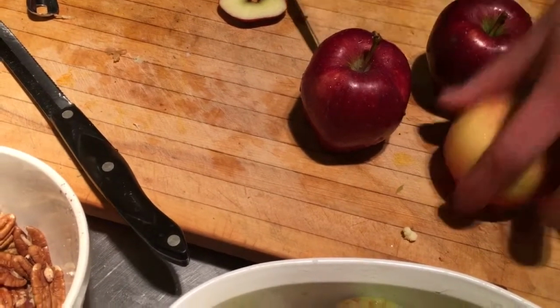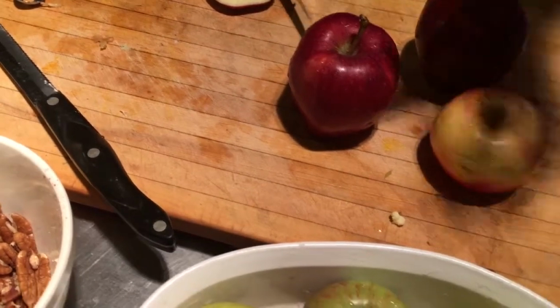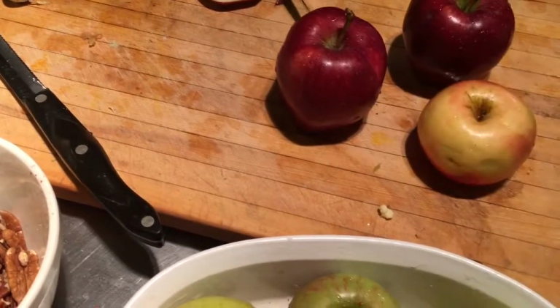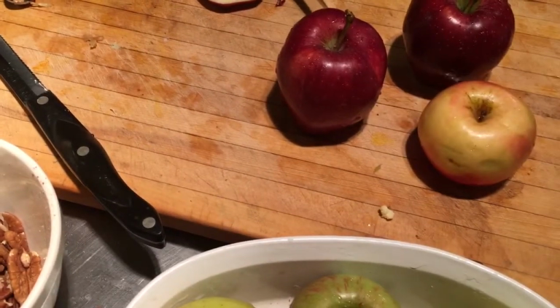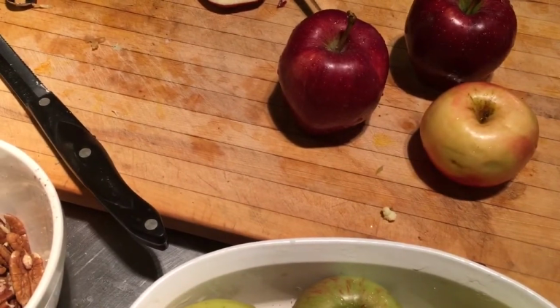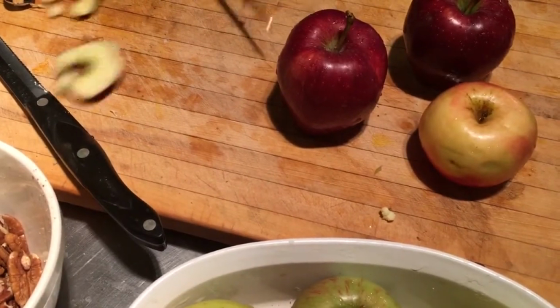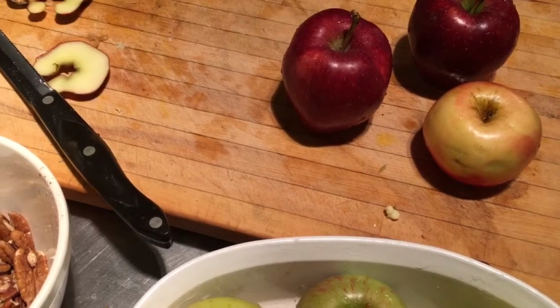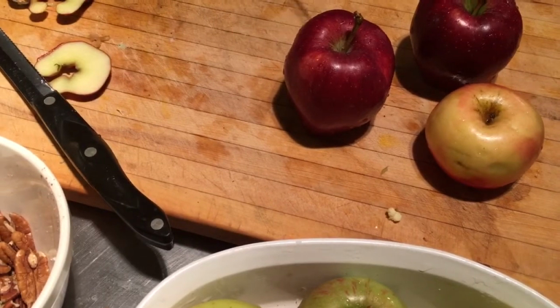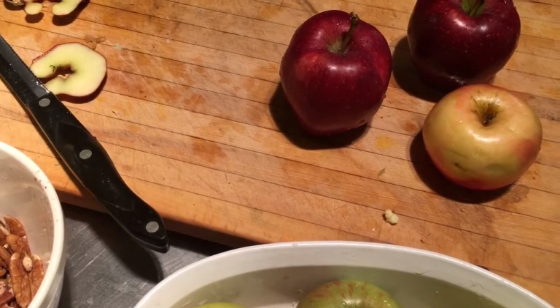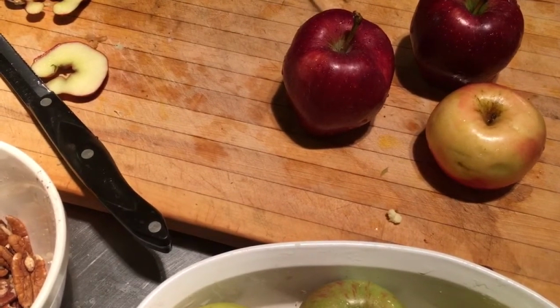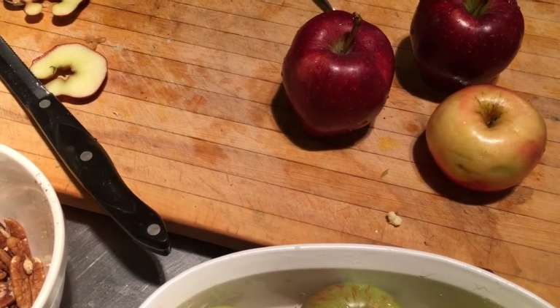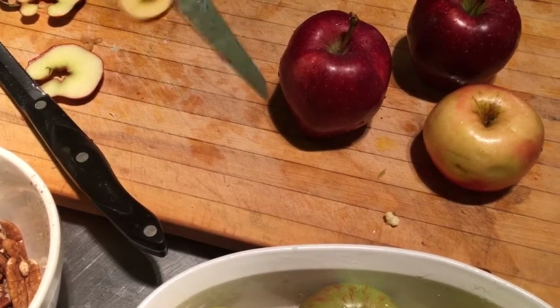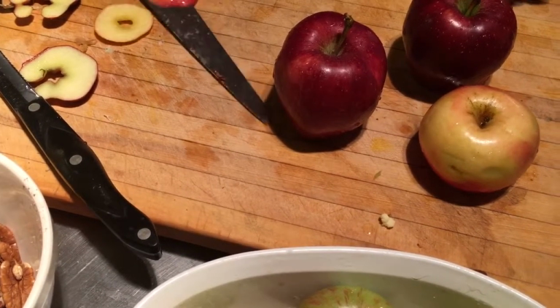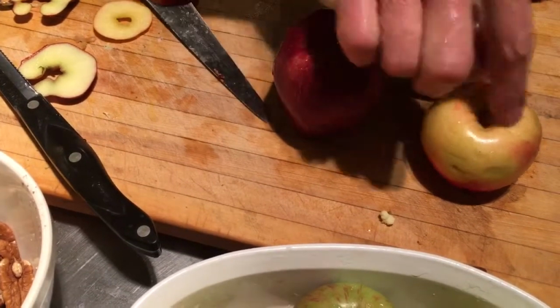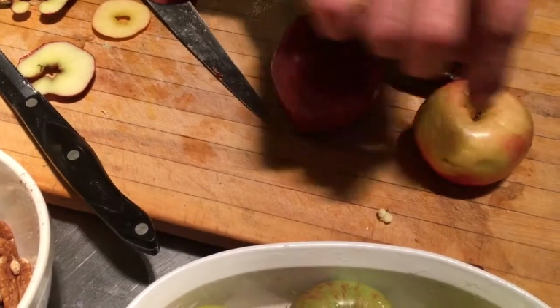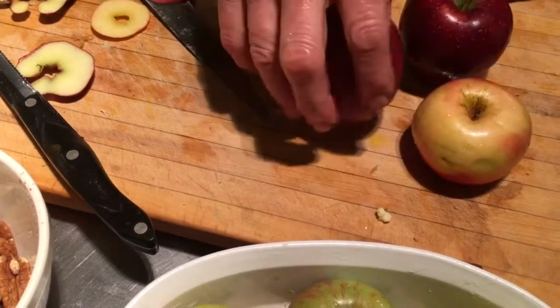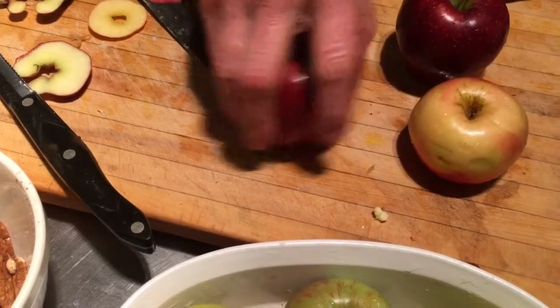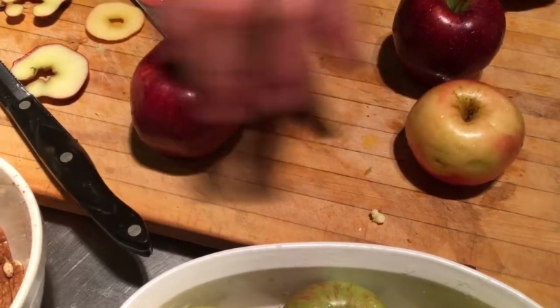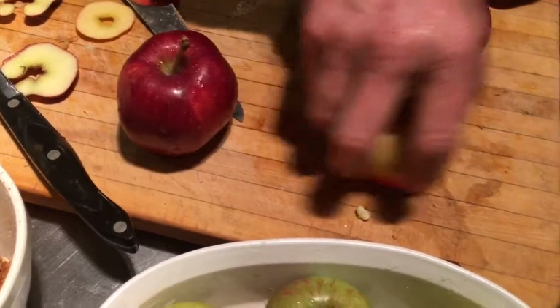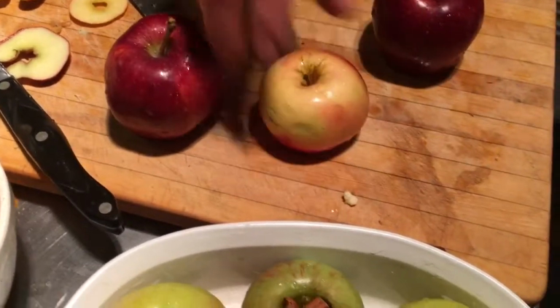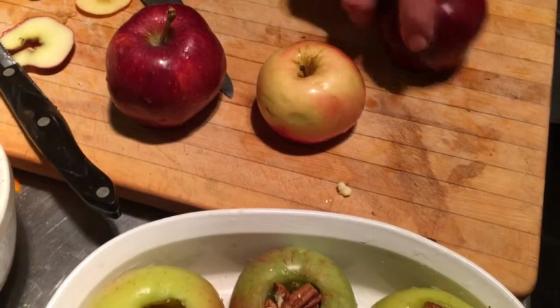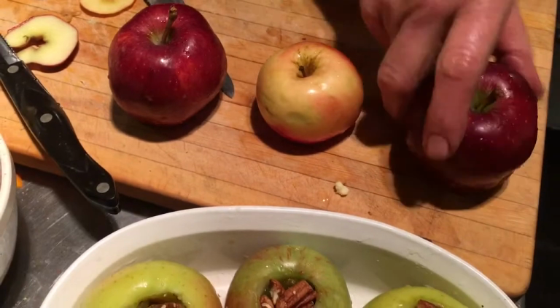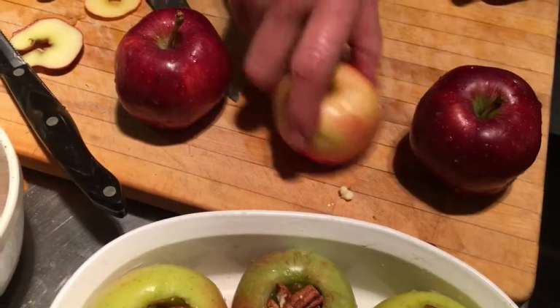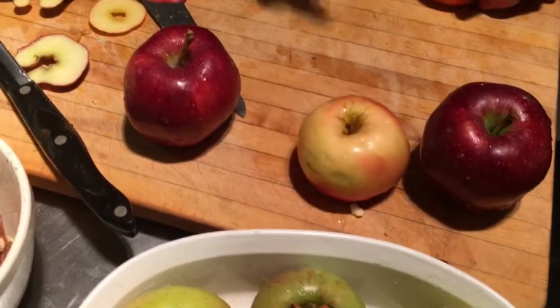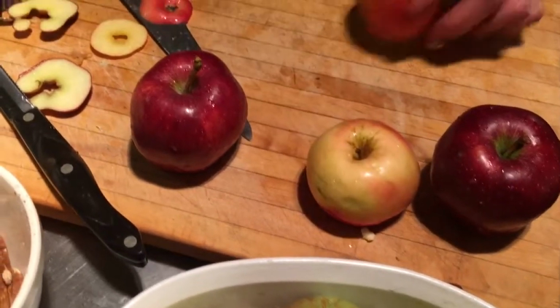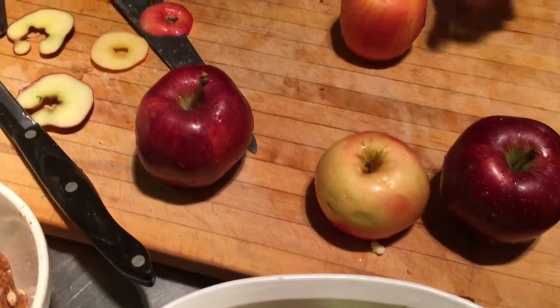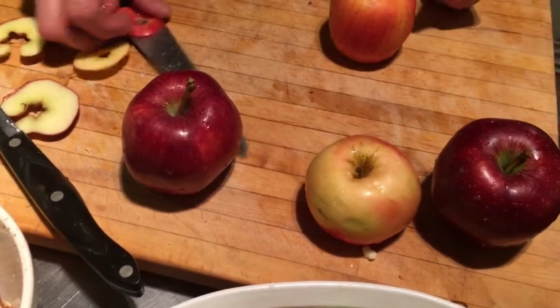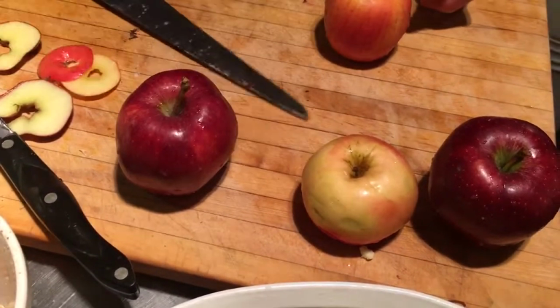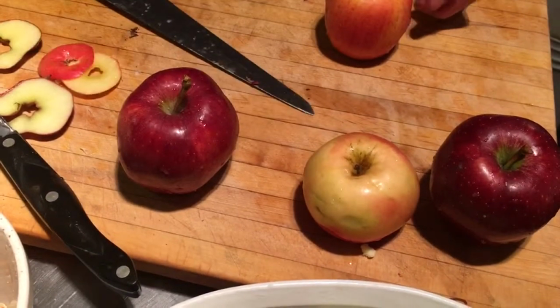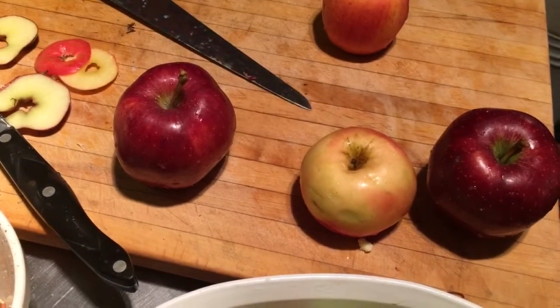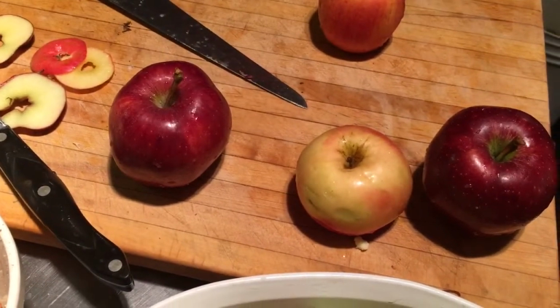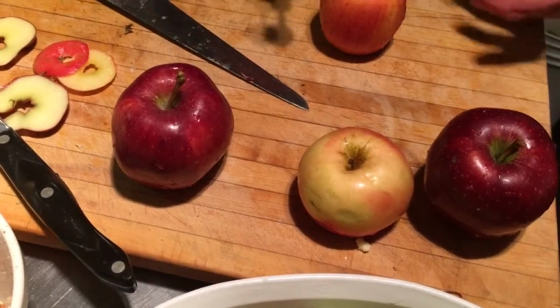Oh, that's a gala. No, it's not. This is a gala. Yeah, I'm not sure what this is. That's a mac then. Yeah, I think it's a mac. It's just more yellow.